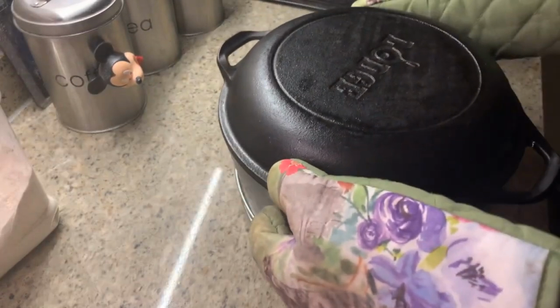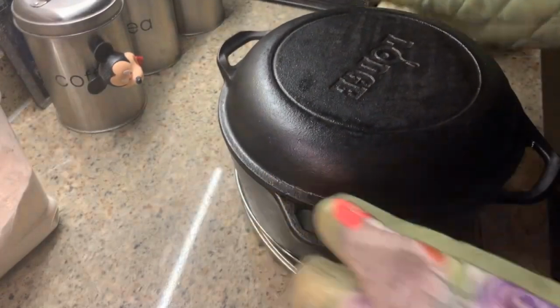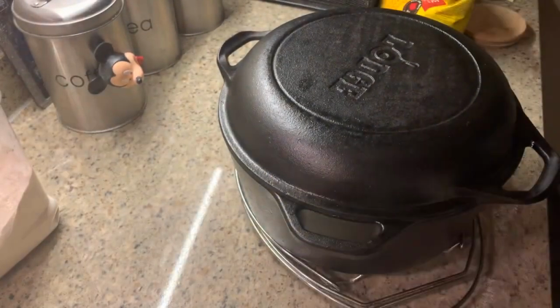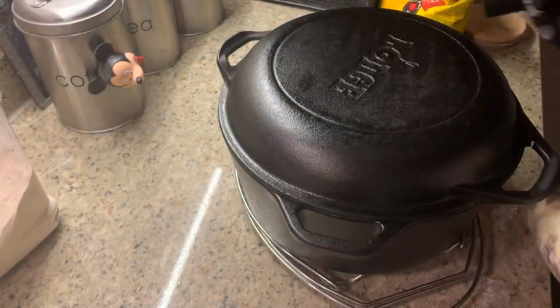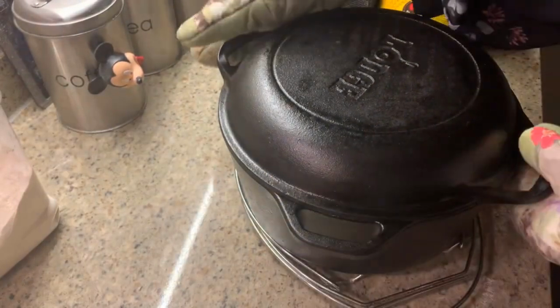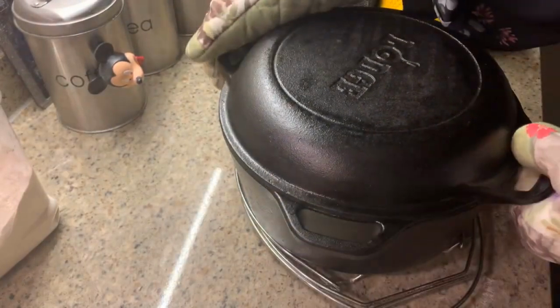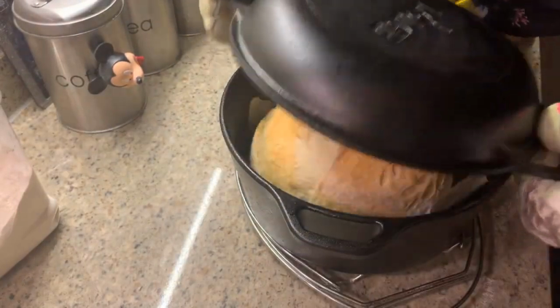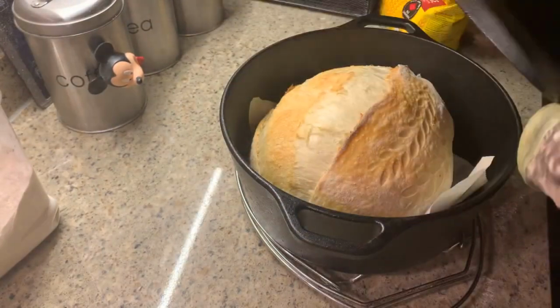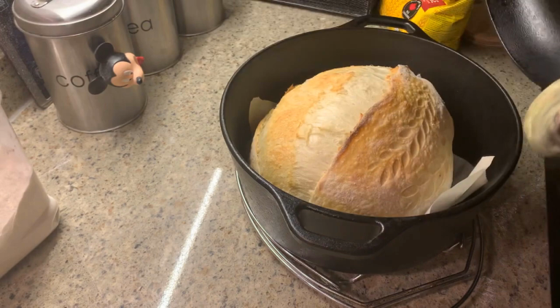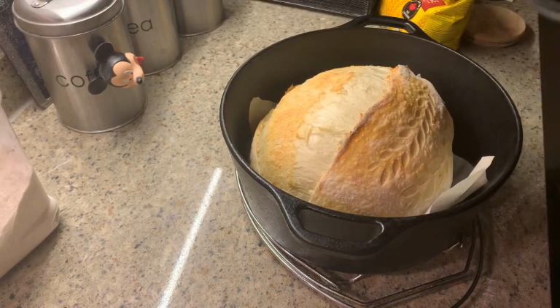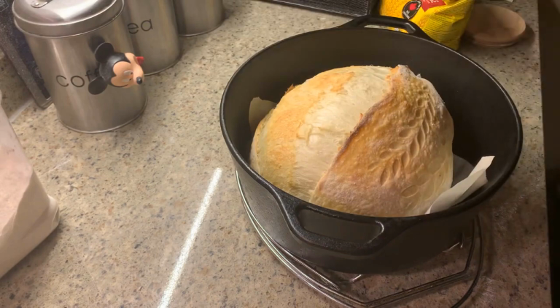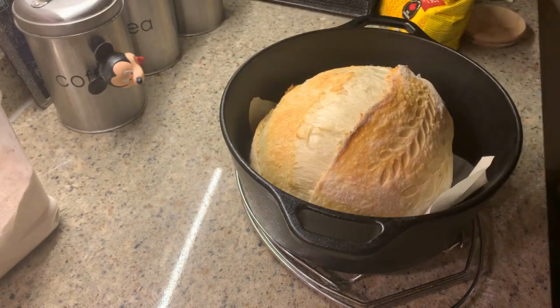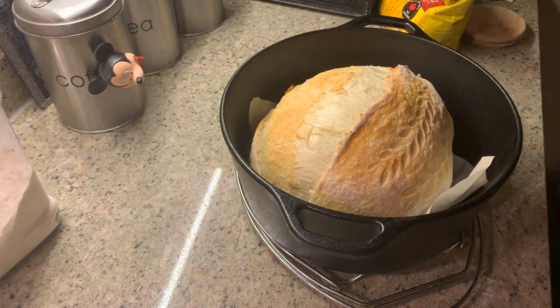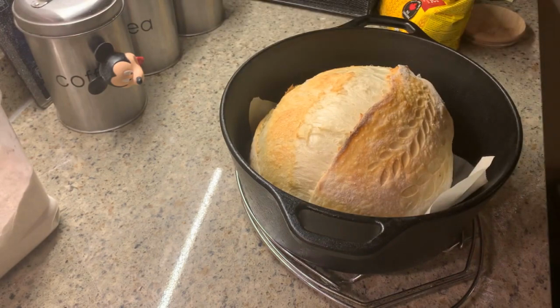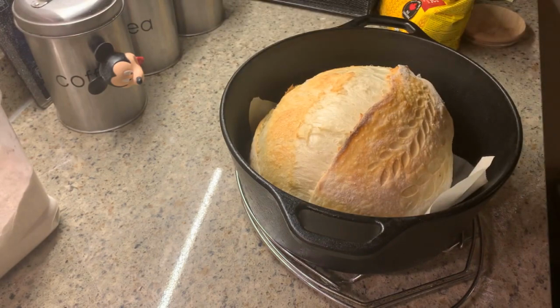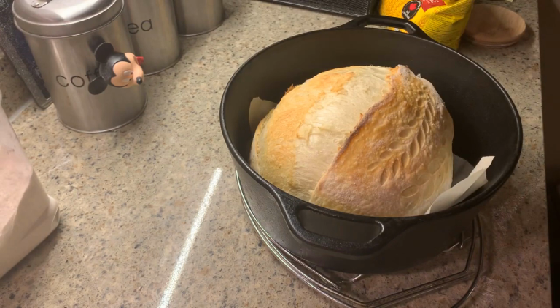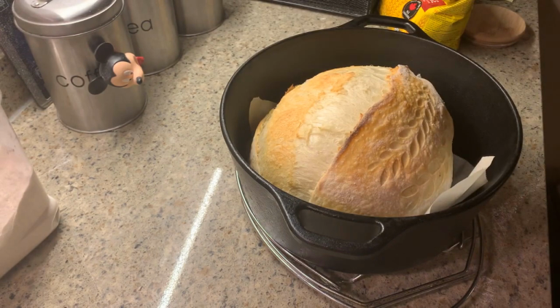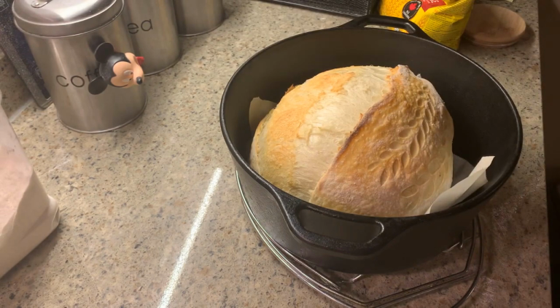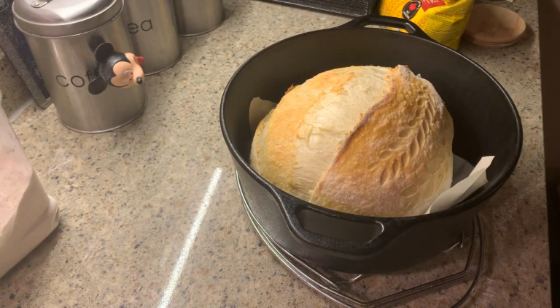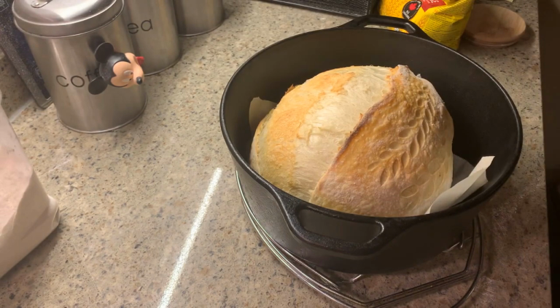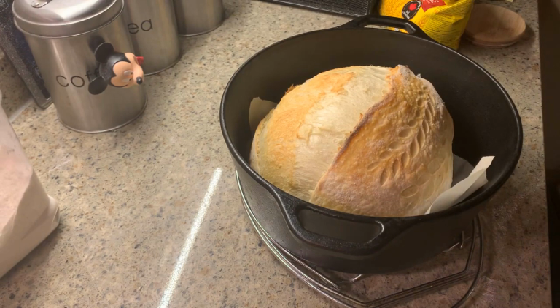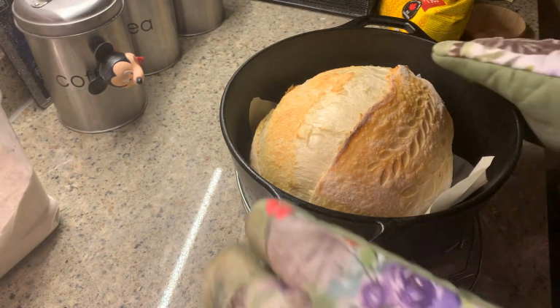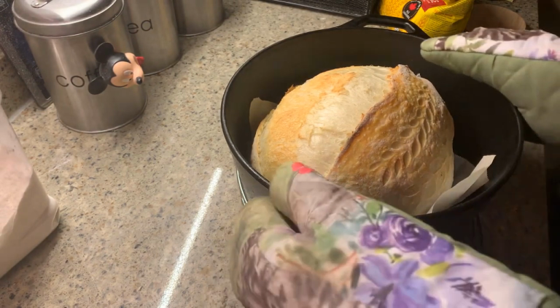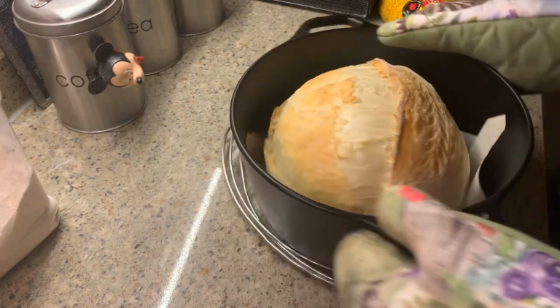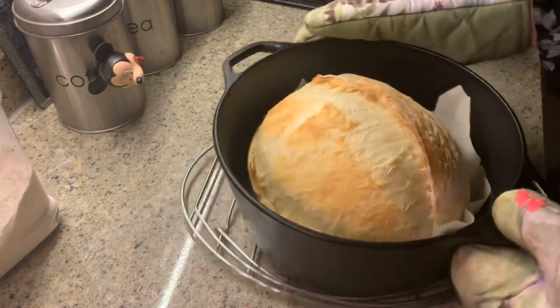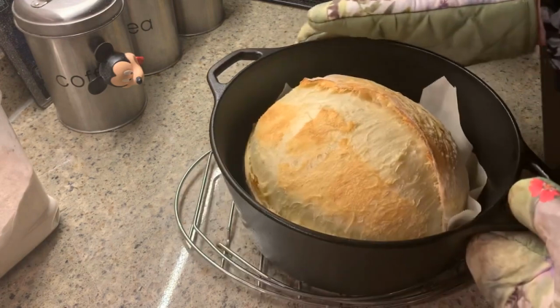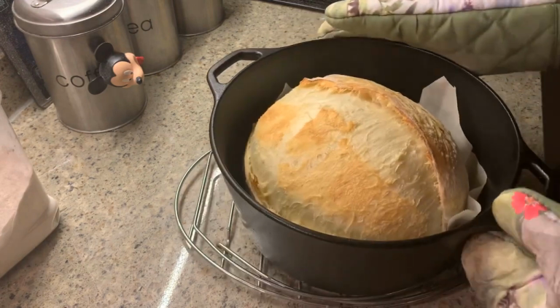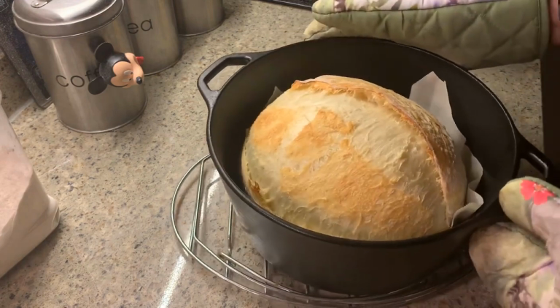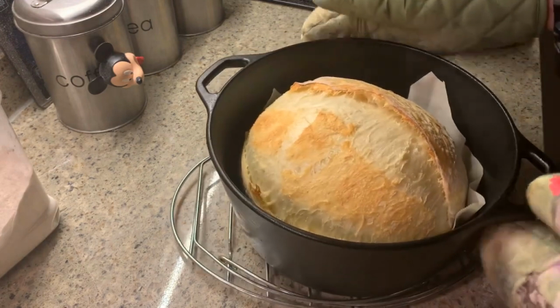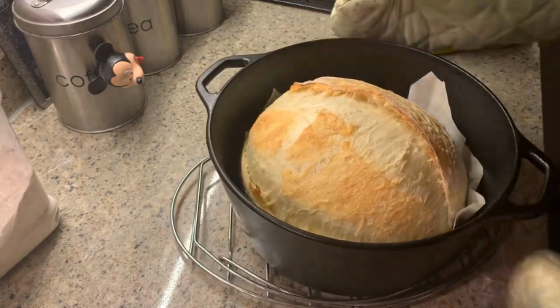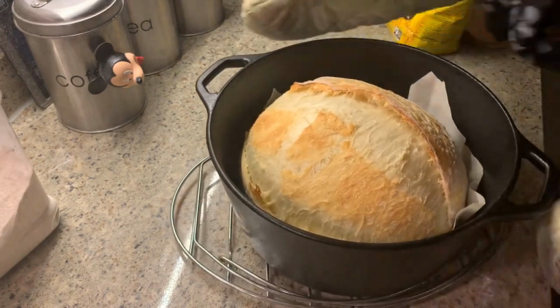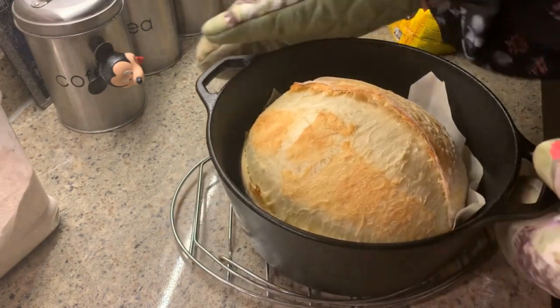Twenty minutes later, remove the lid of your dutch oven. You can see we have some great oven spring — it has opened beautifully at our score line and we even have a little ear.